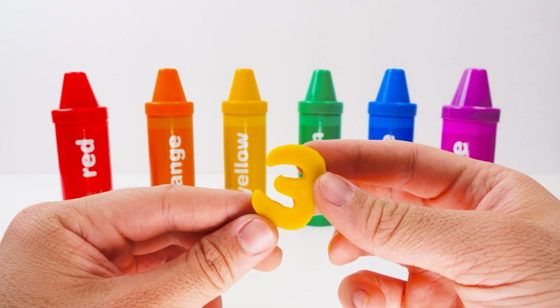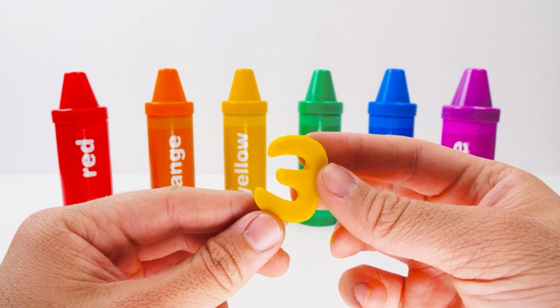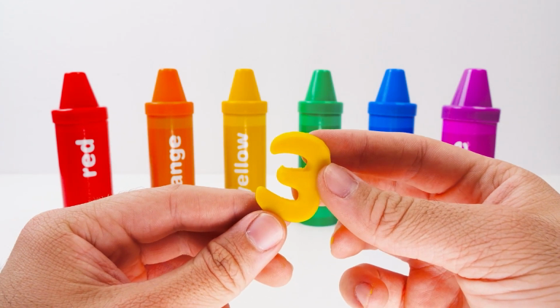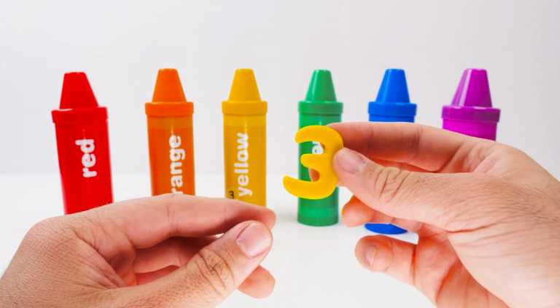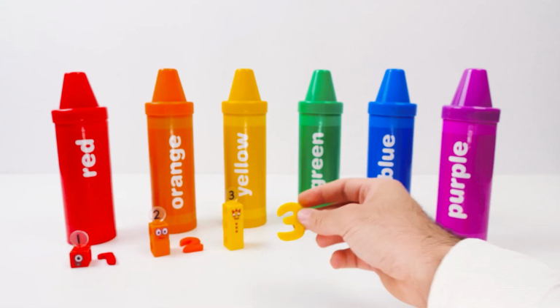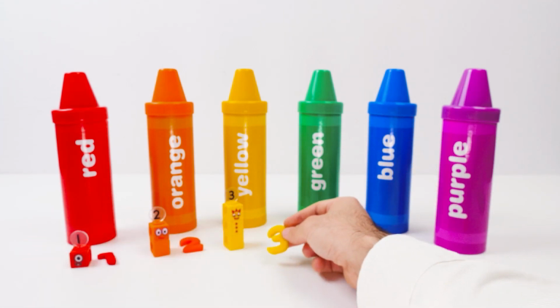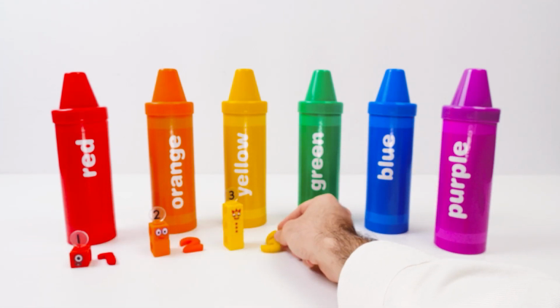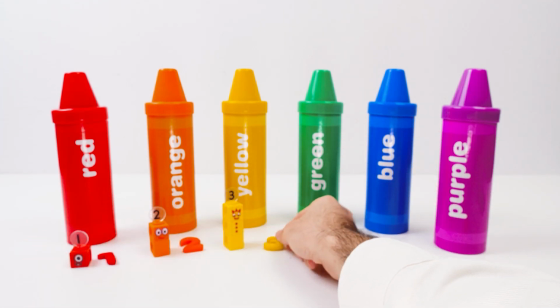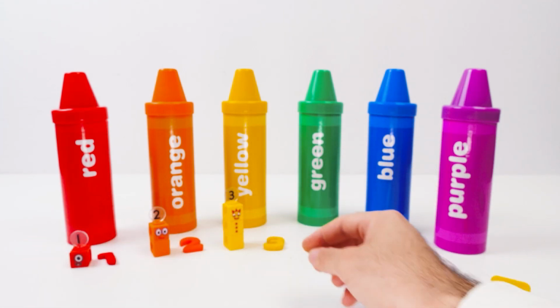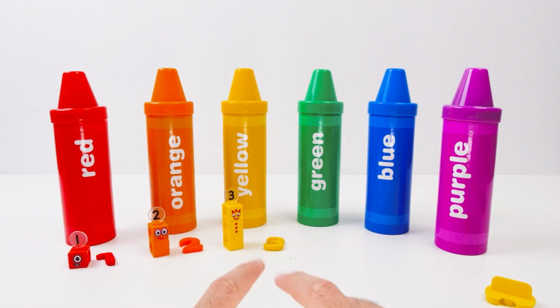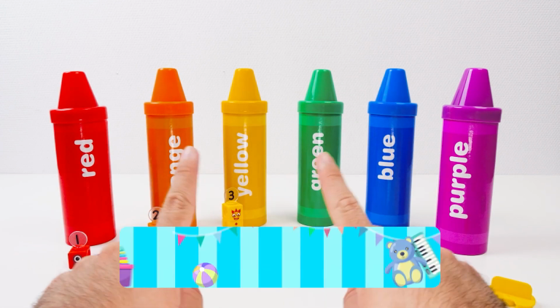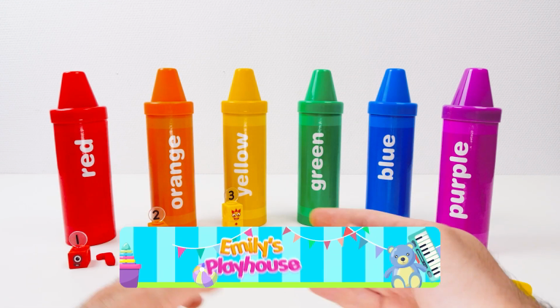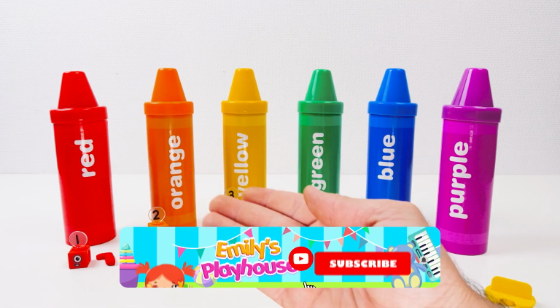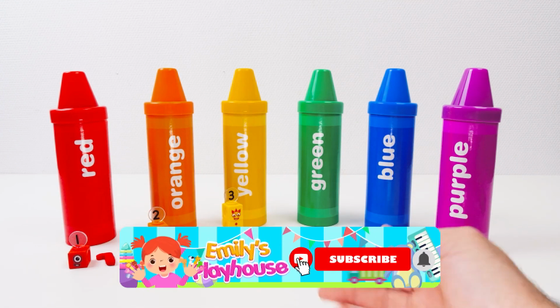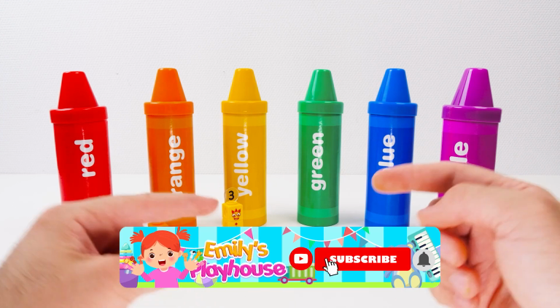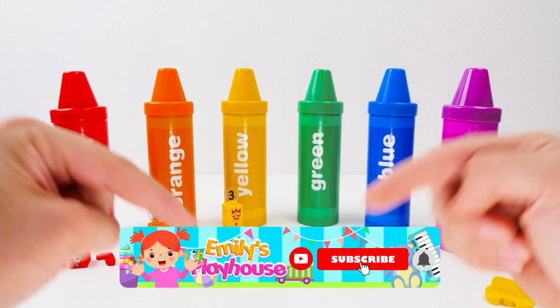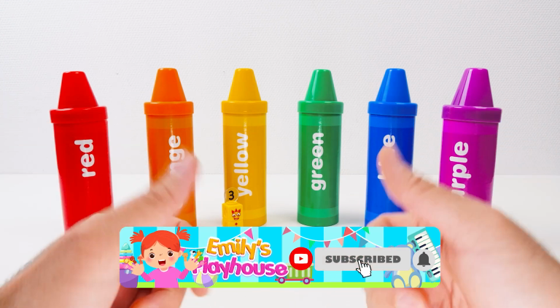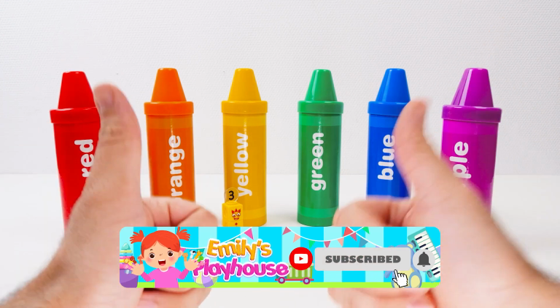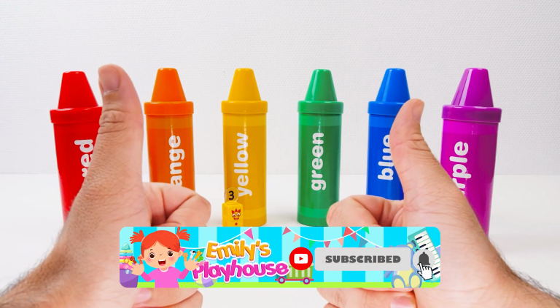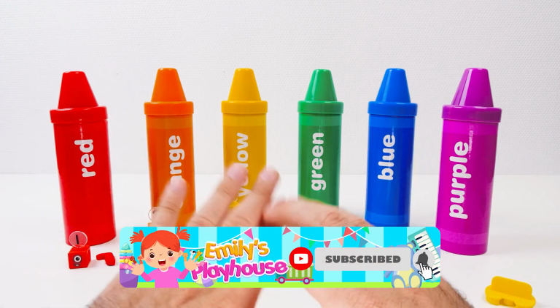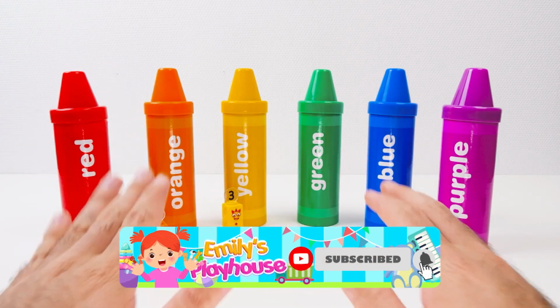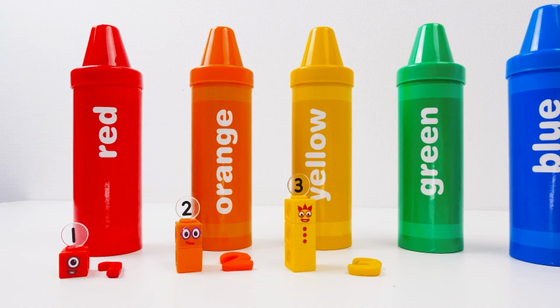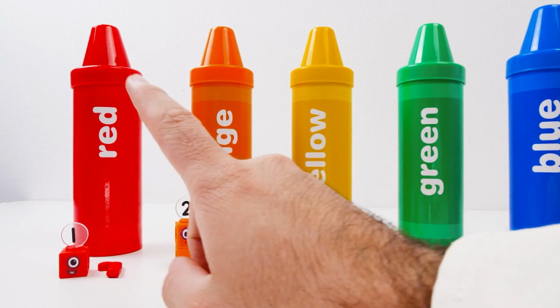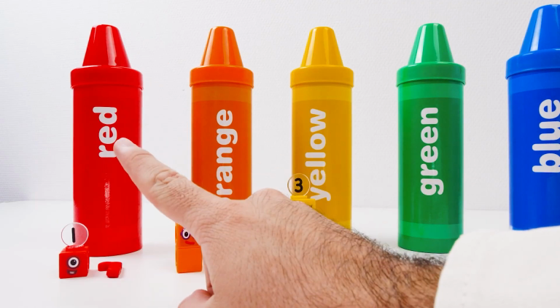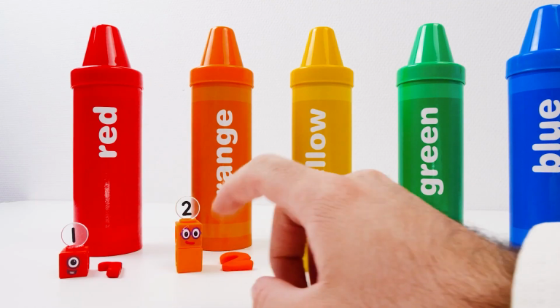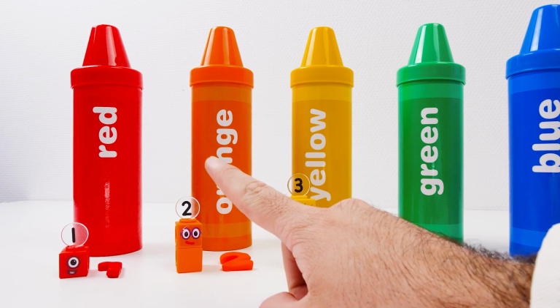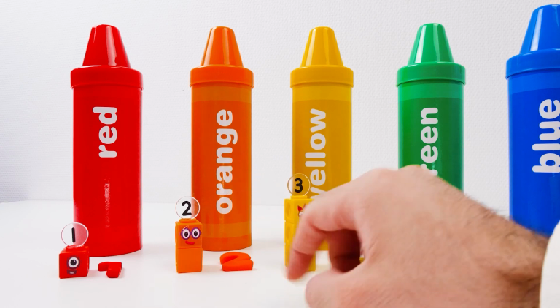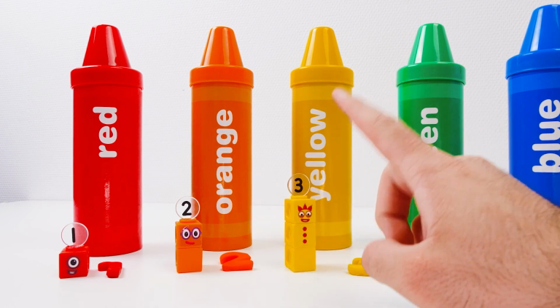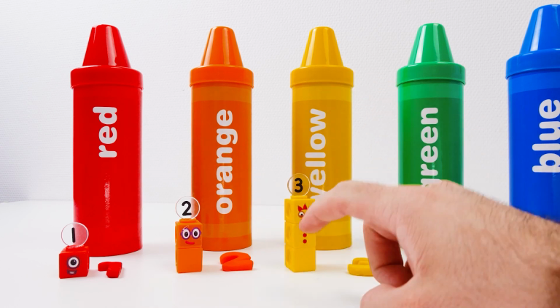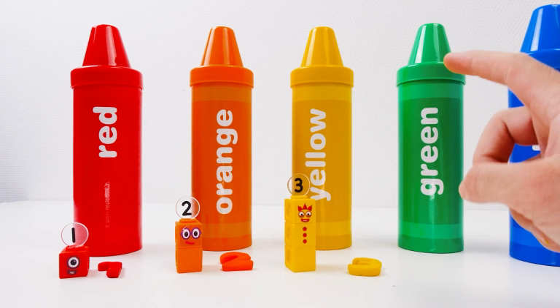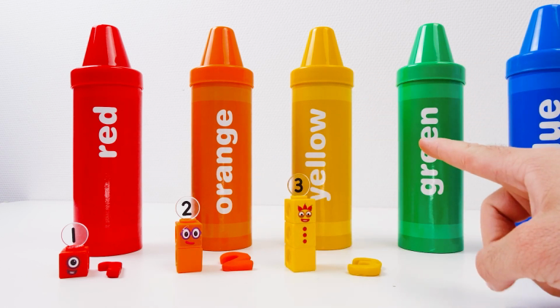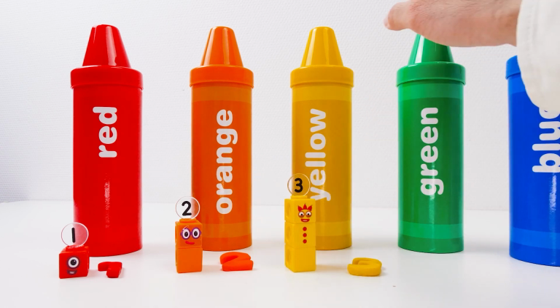That means we've gone through three colors so far! Wow! Don't forget to like the video and subscribe for lots more fun! Okay, so we've done one, and two, and three. So number four is next!